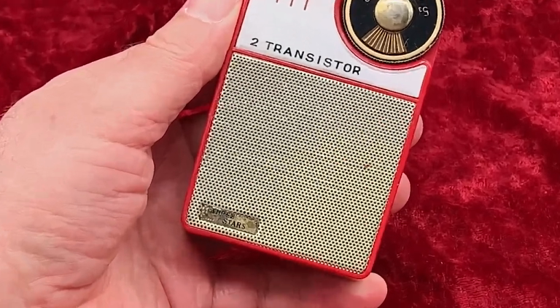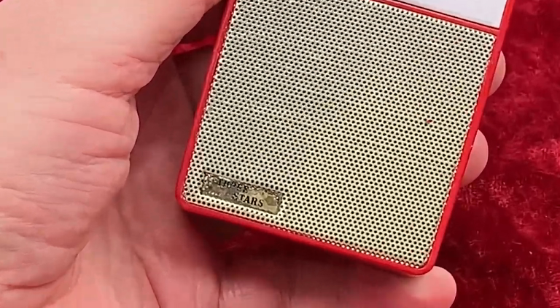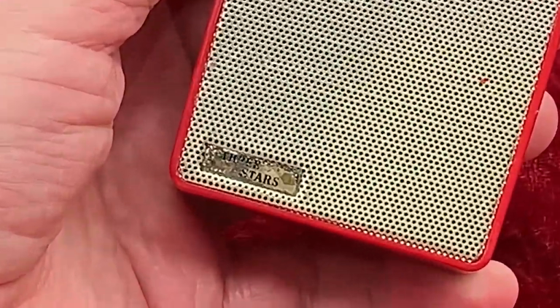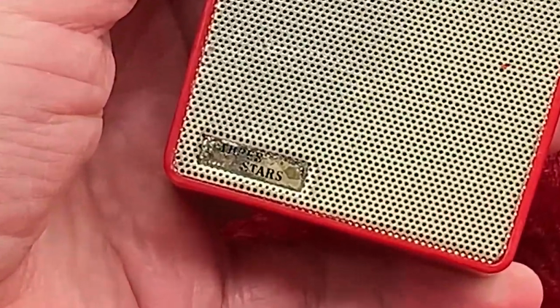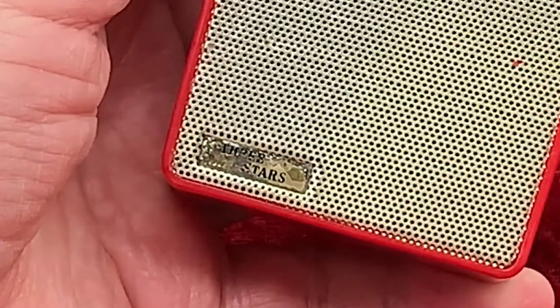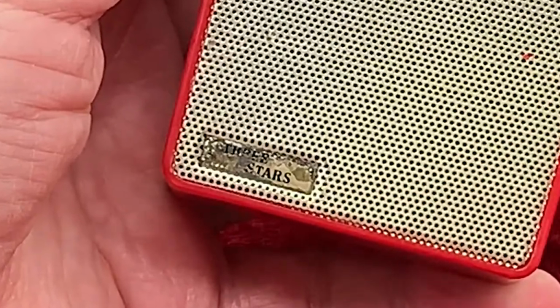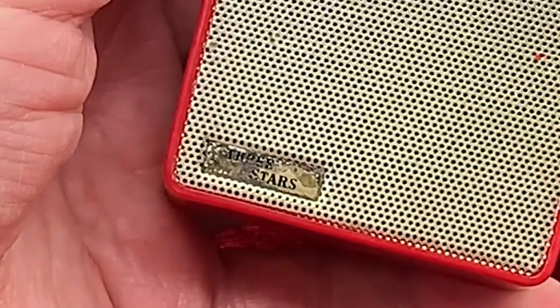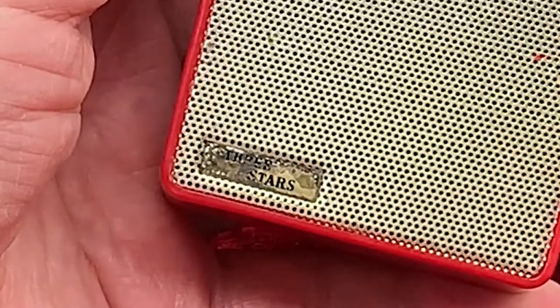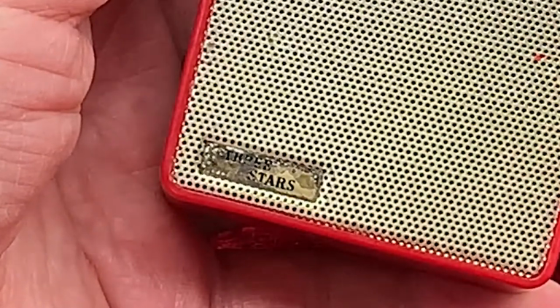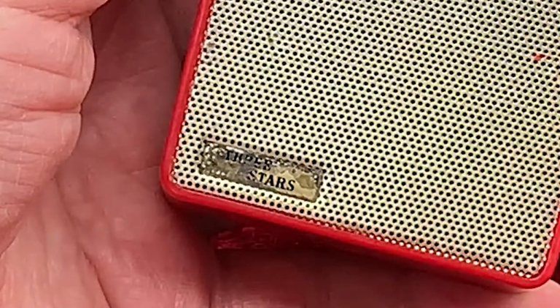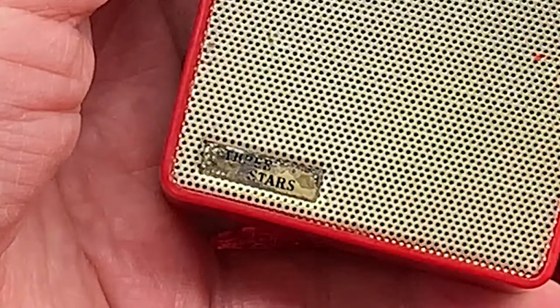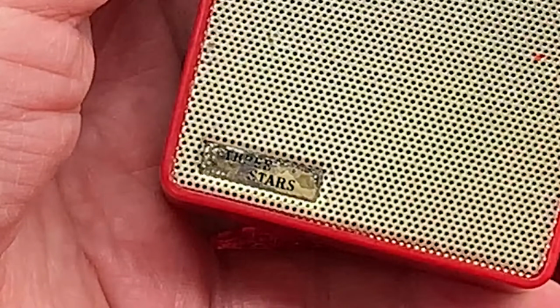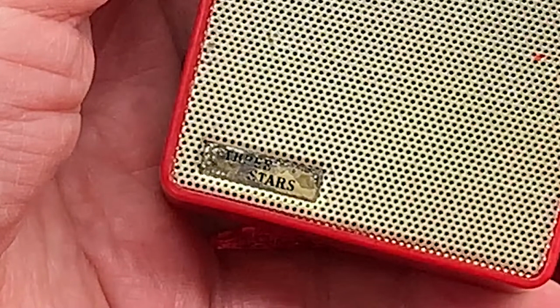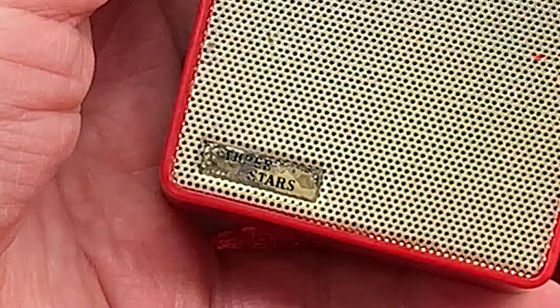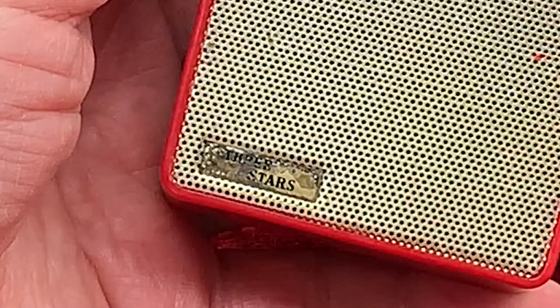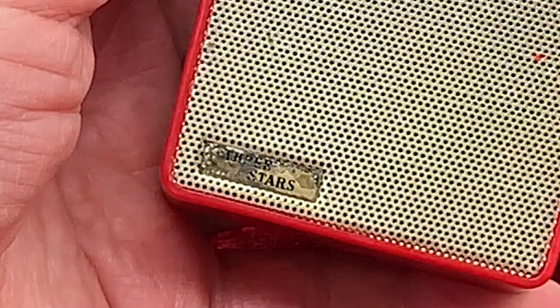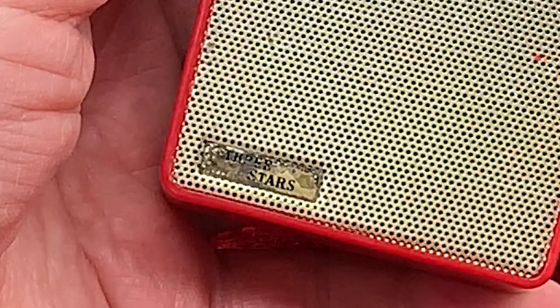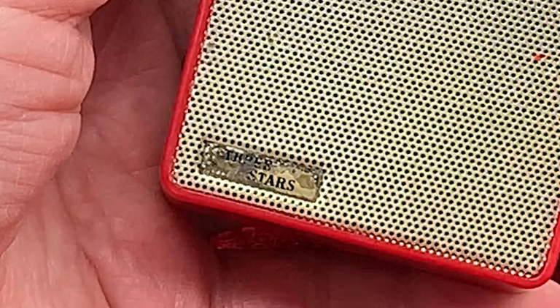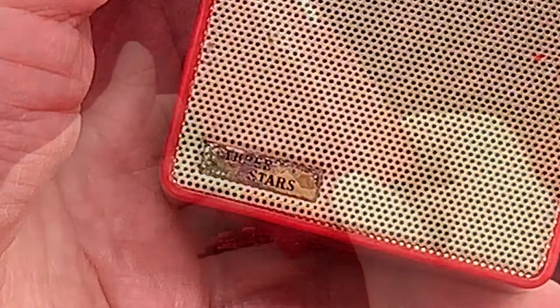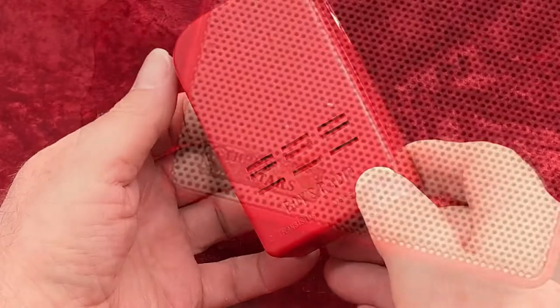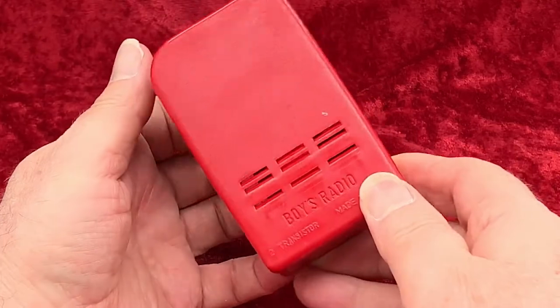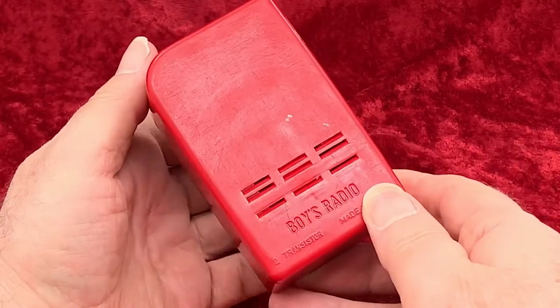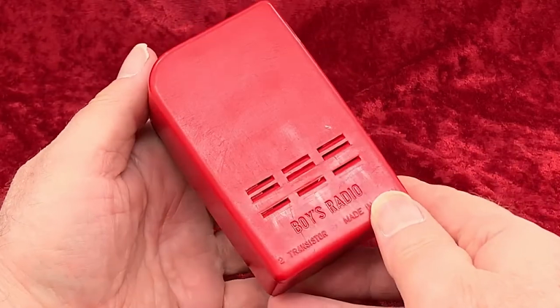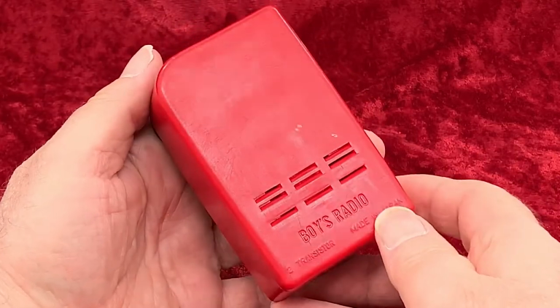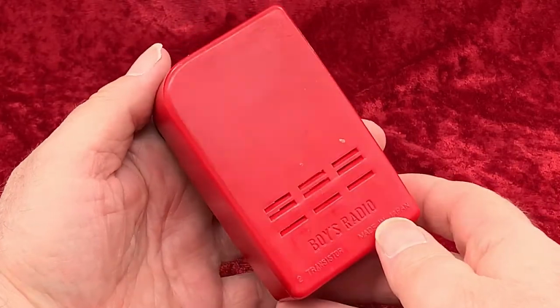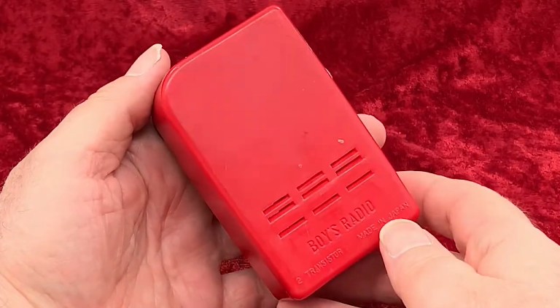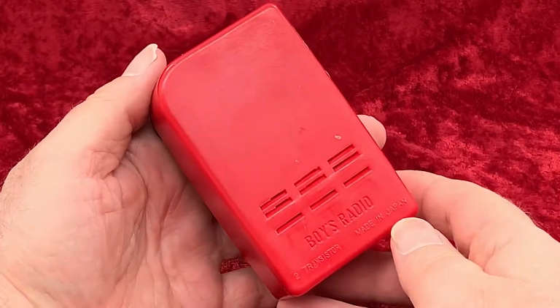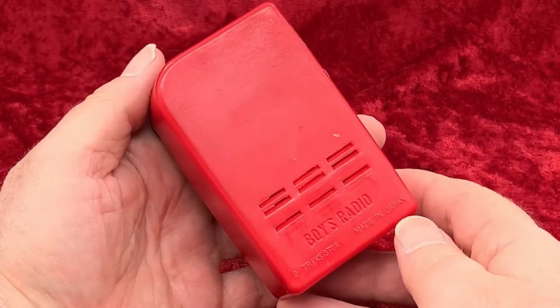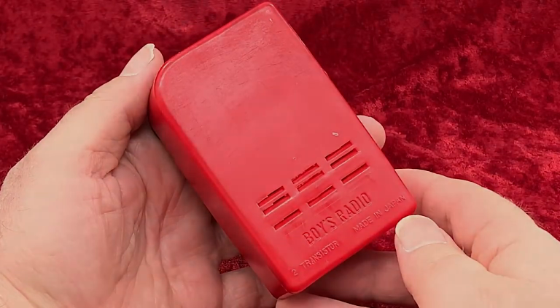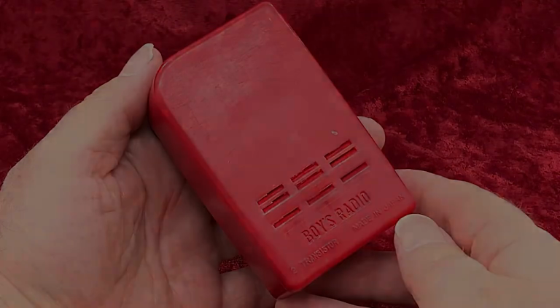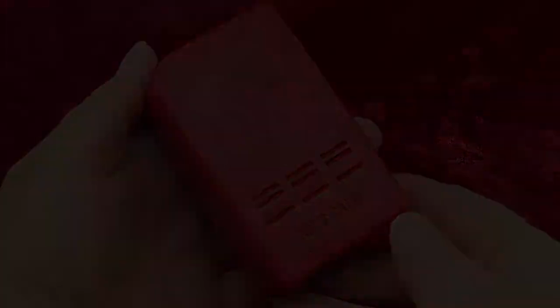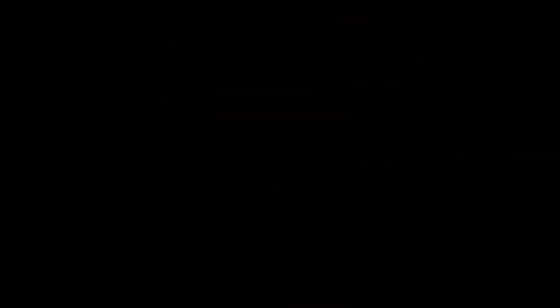The name badge is showing some corrosion, owing, I suppose, to some pretty careless manufacturing. But hey, that was half a century ago. Forgive and forget.